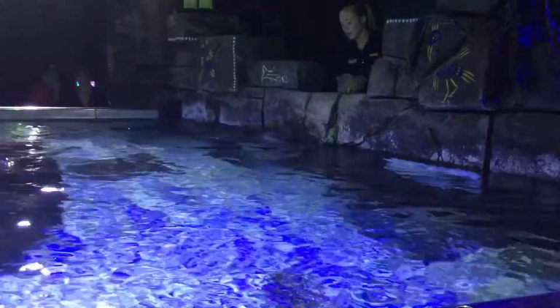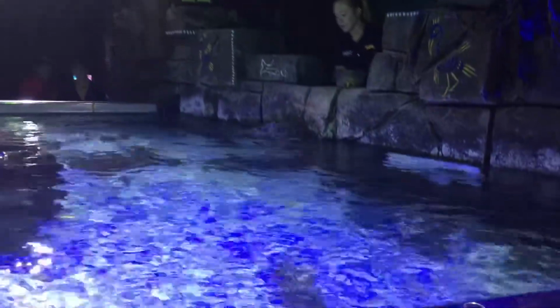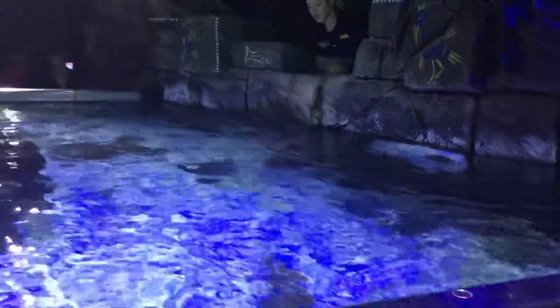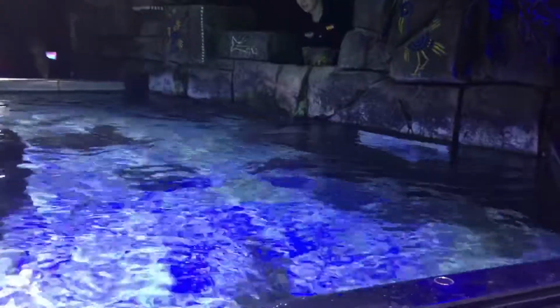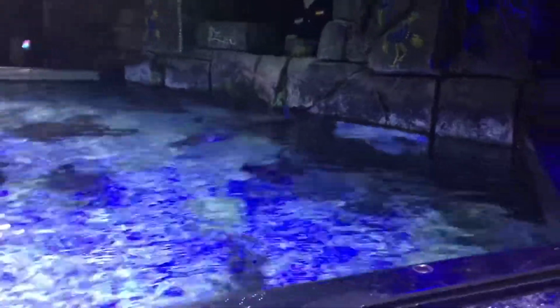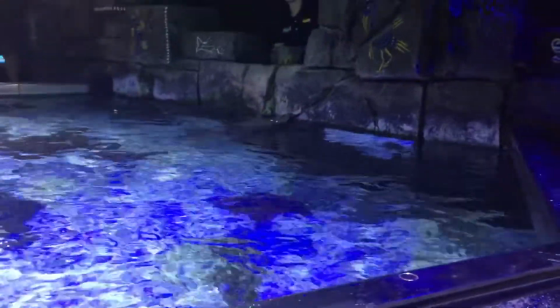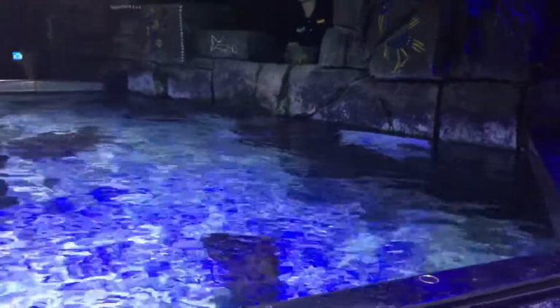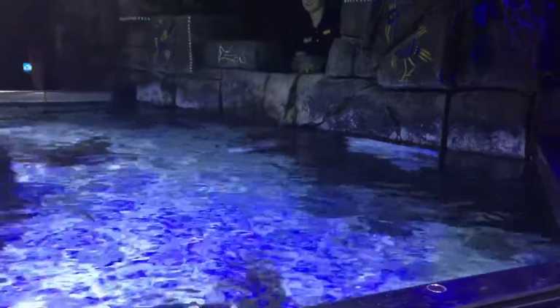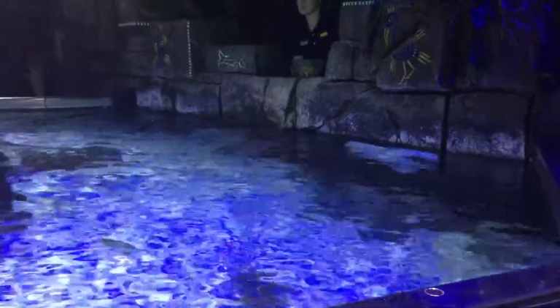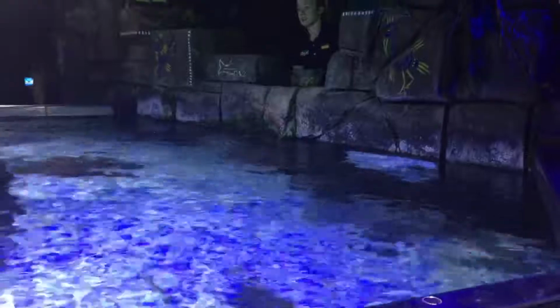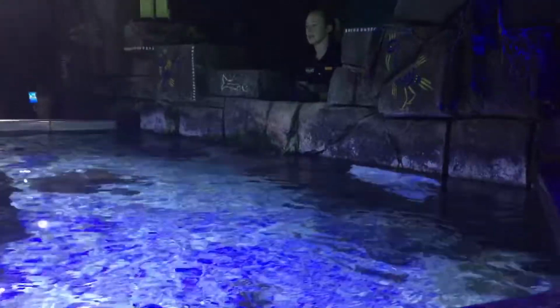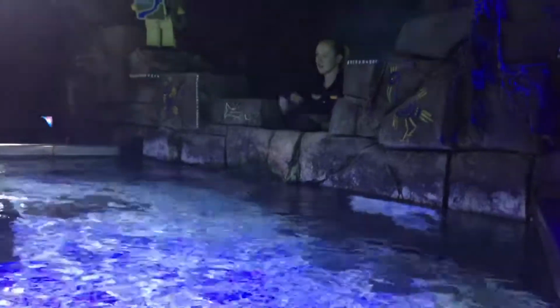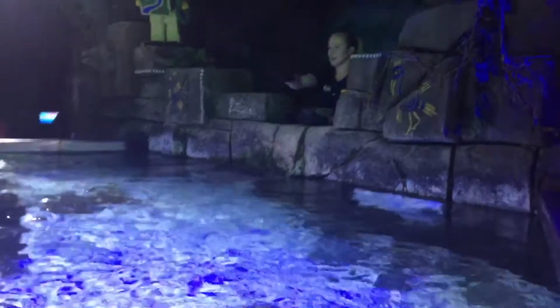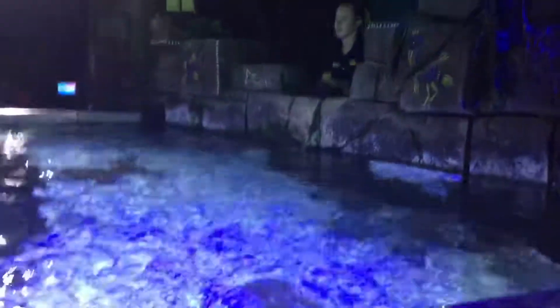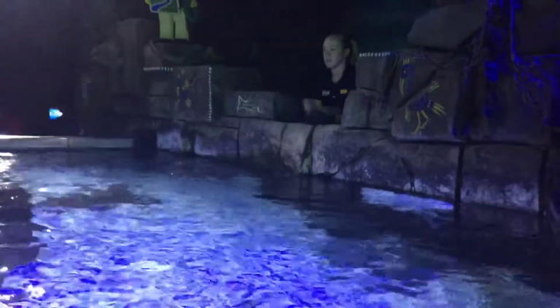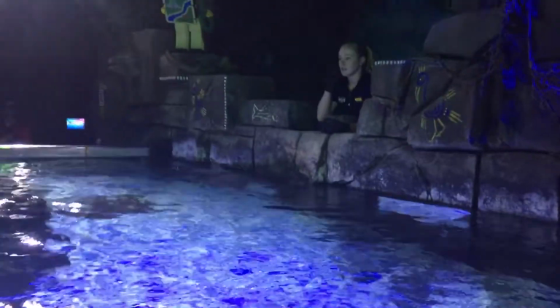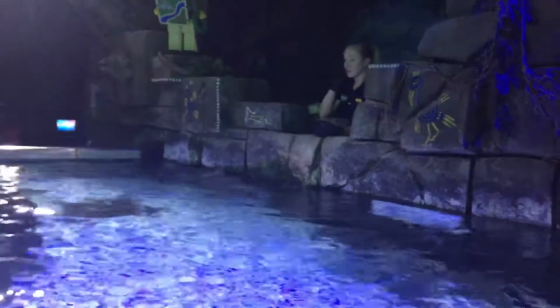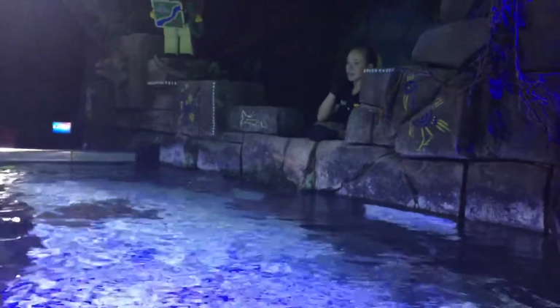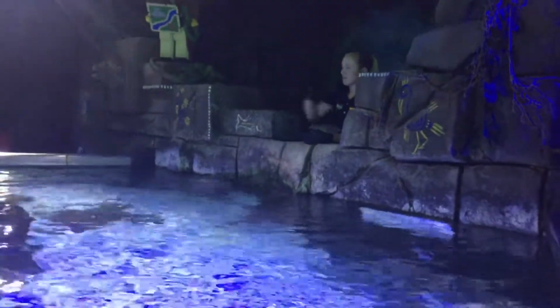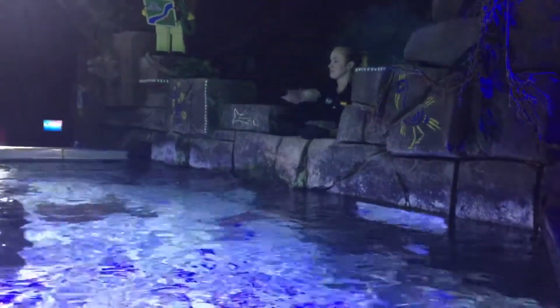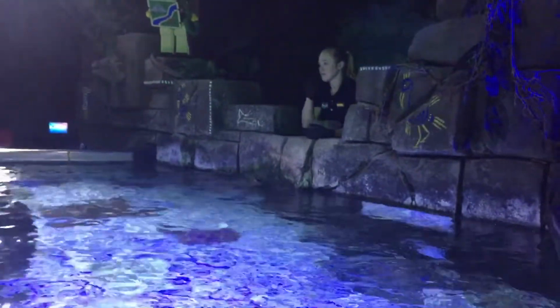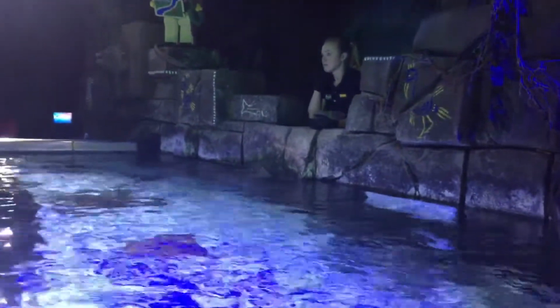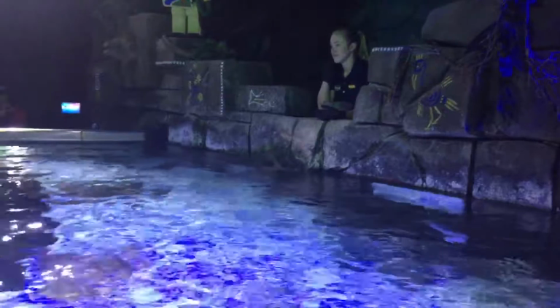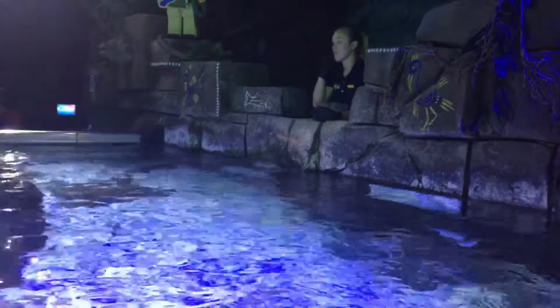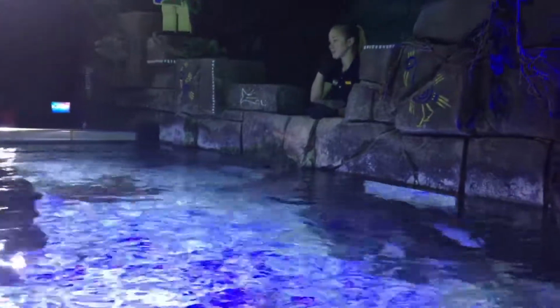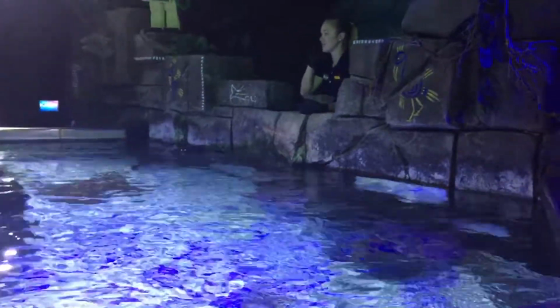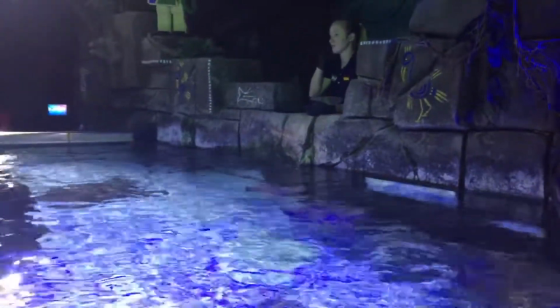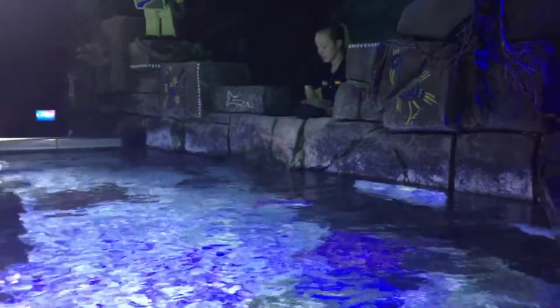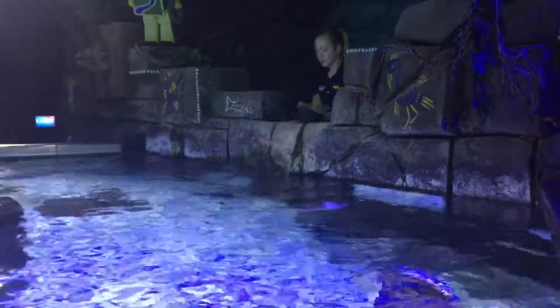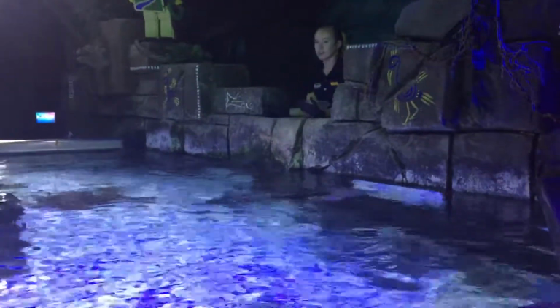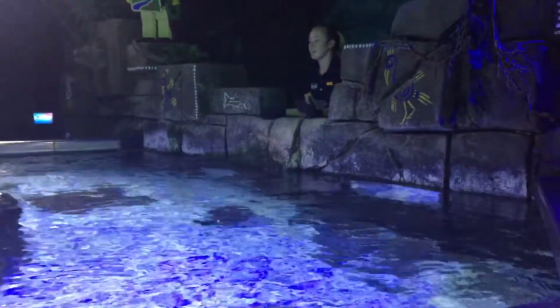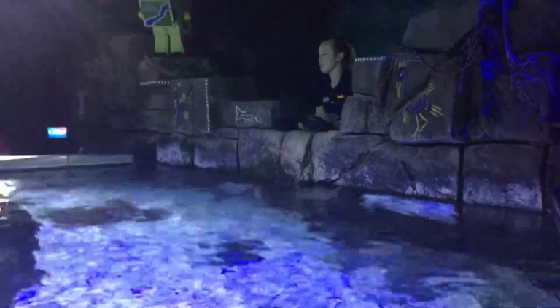Before I get started feeding them, do you have any guesses on what you think these animals might eat? Shrimp — yep, they eat shrimp. Small fish — yep, they do eat small fish. So they'll eat fish like Capelin.